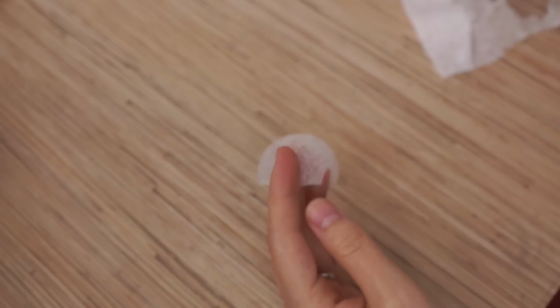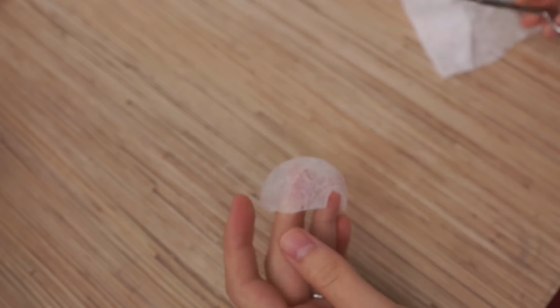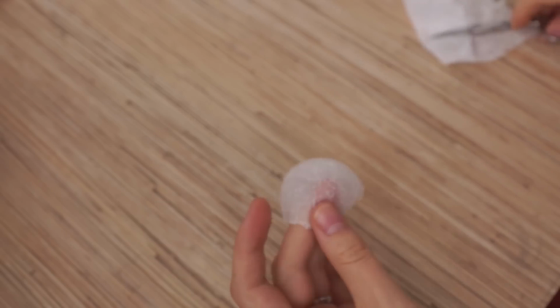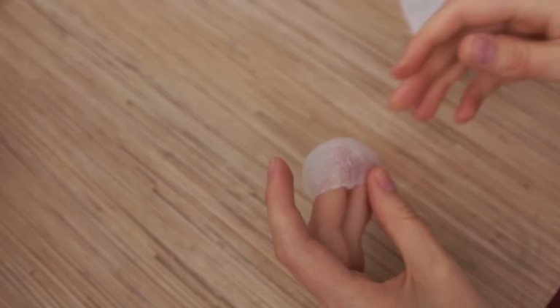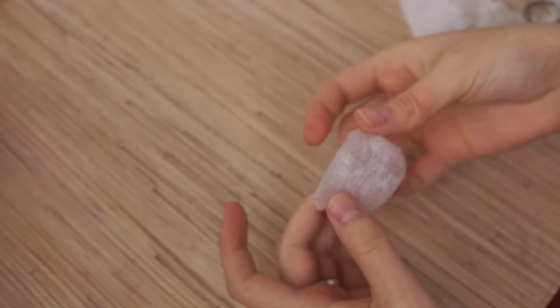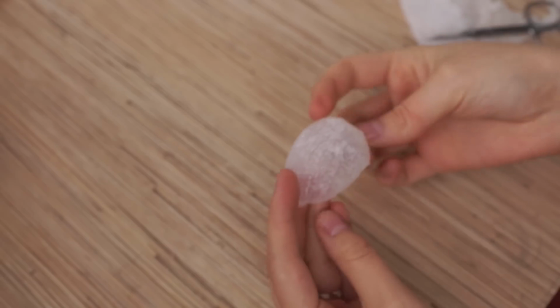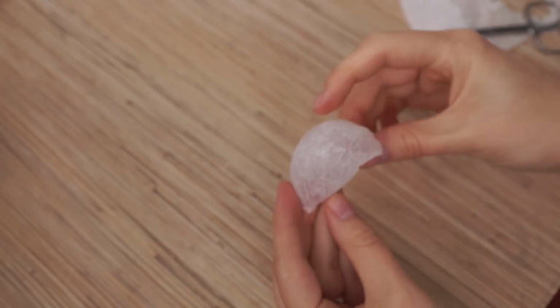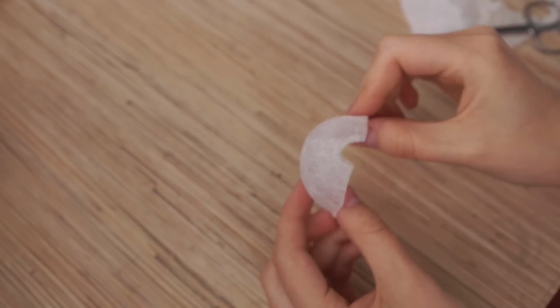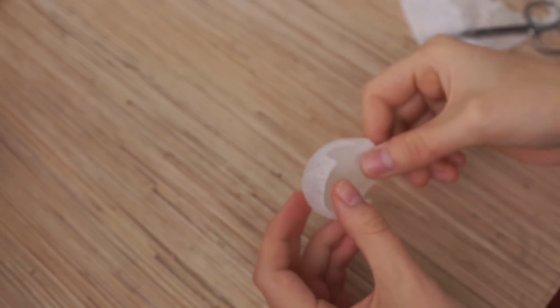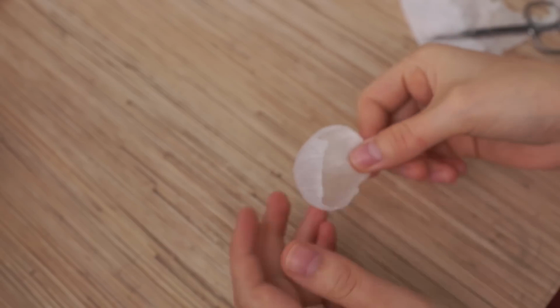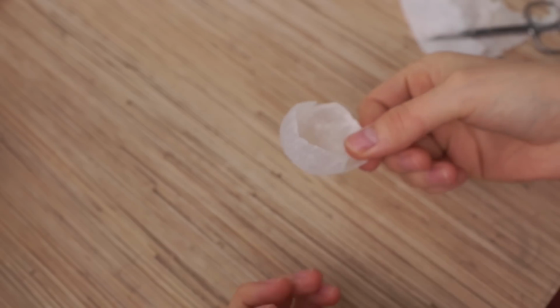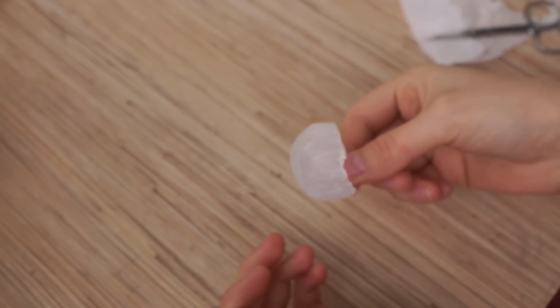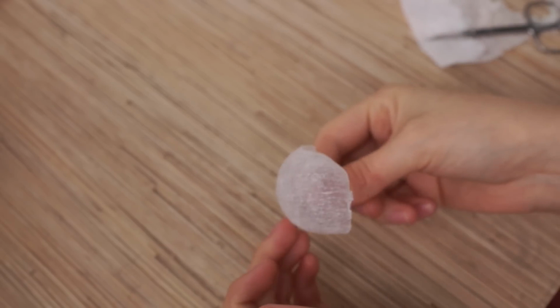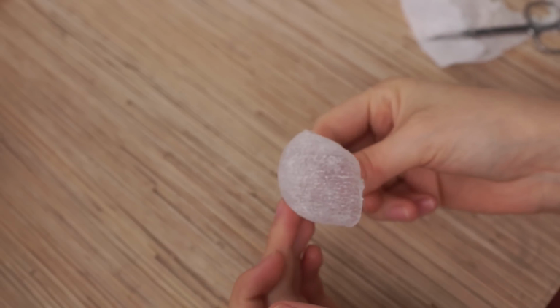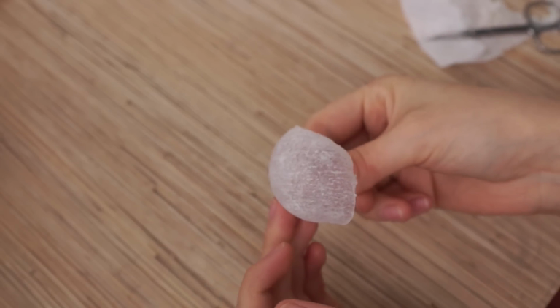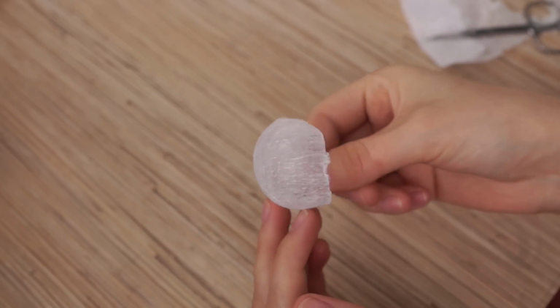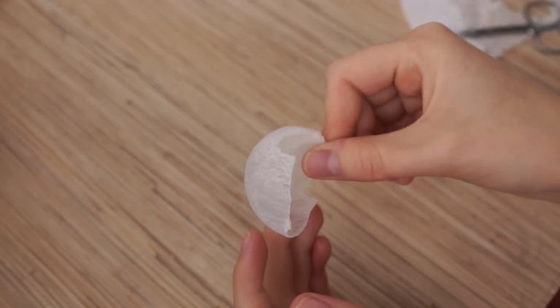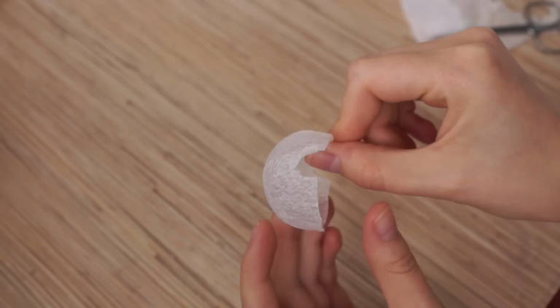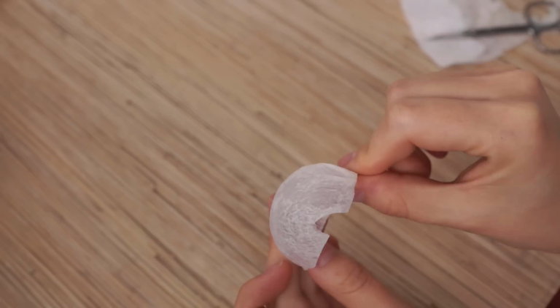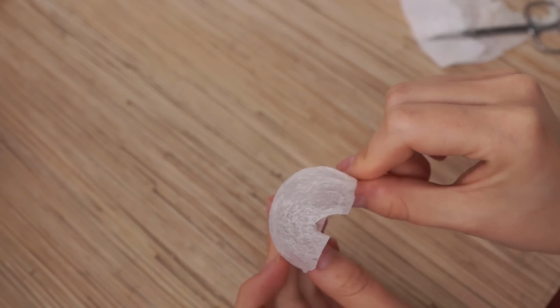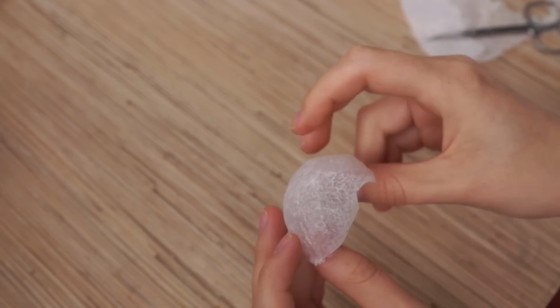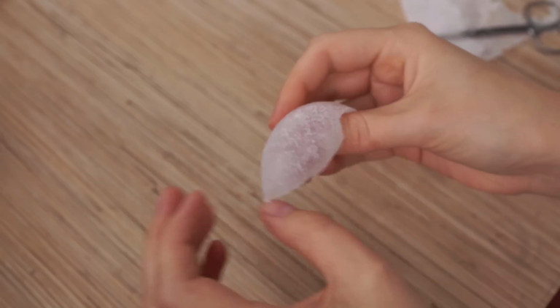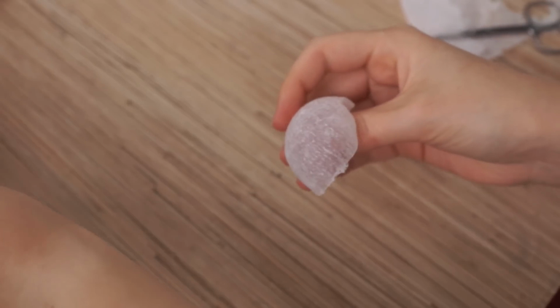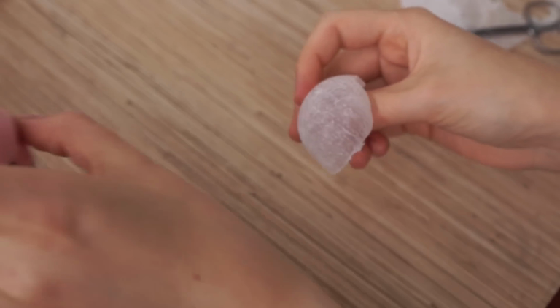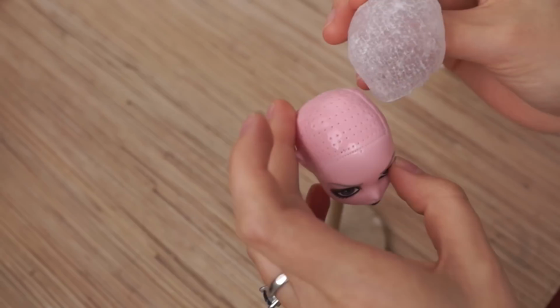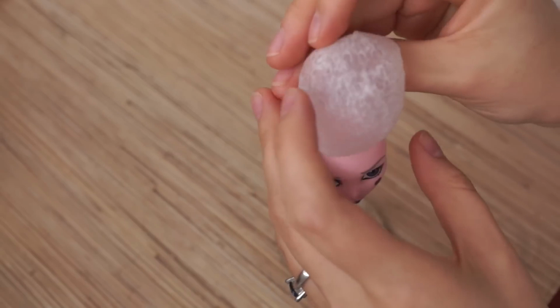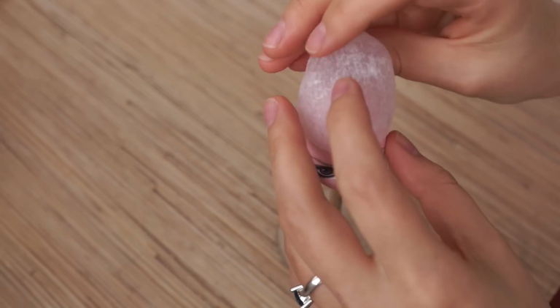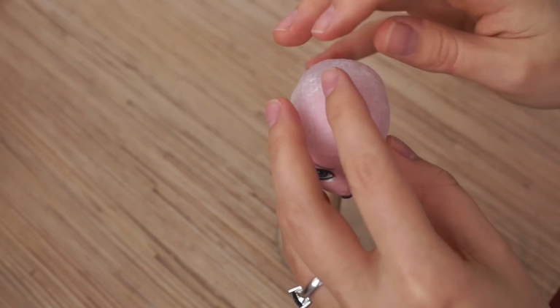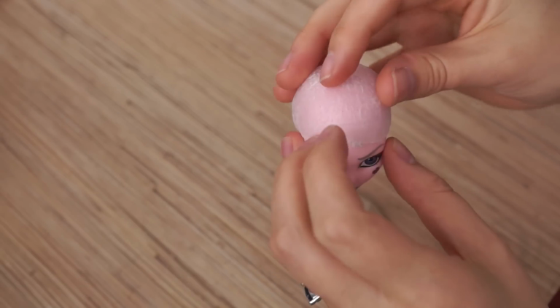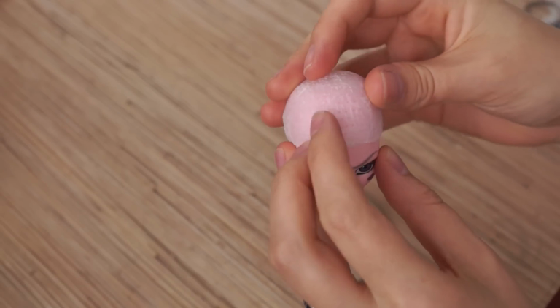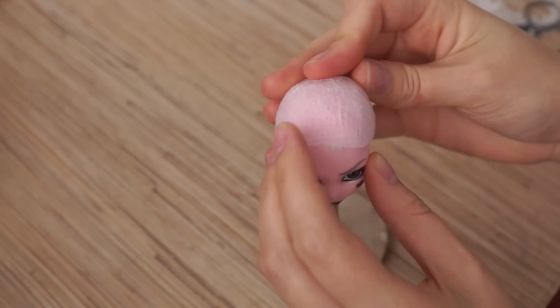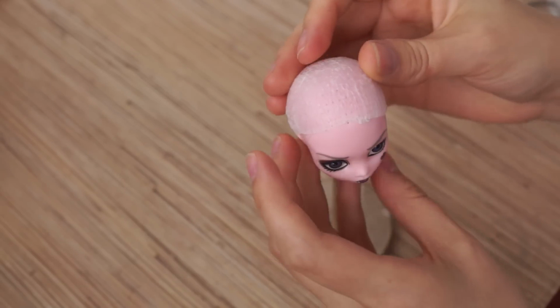This method can be applied for any sizes and any types of doll, like BJD. I prefer silicone caps for their flexibility and great fit.